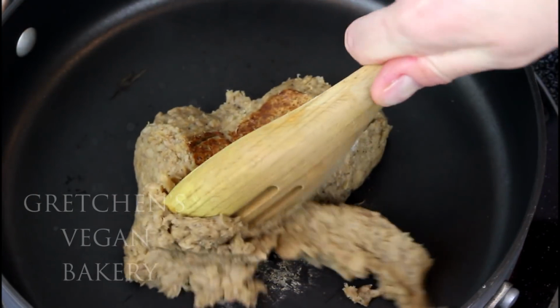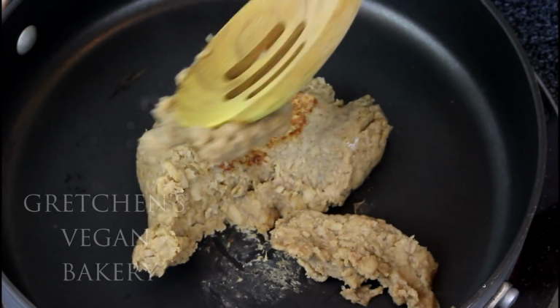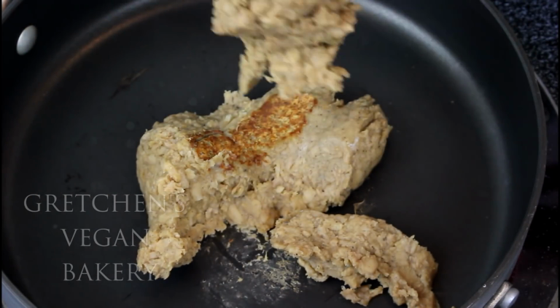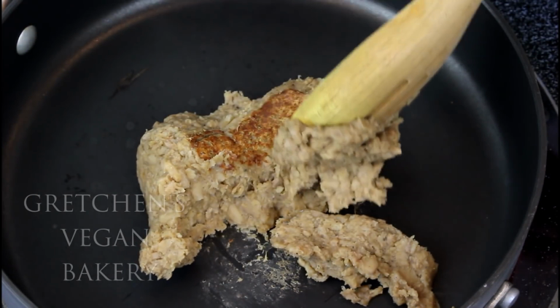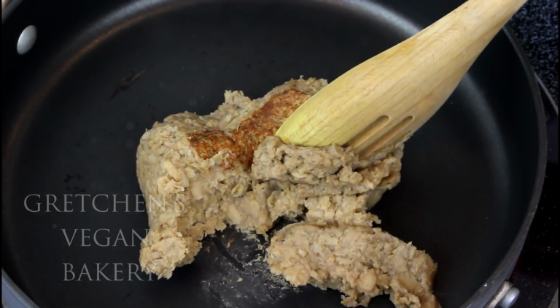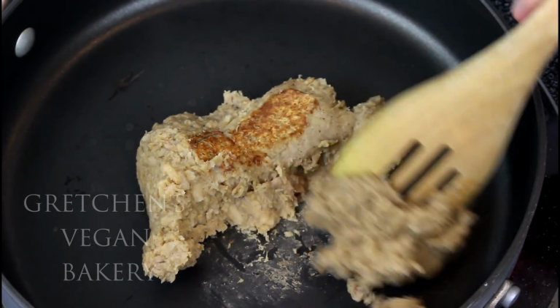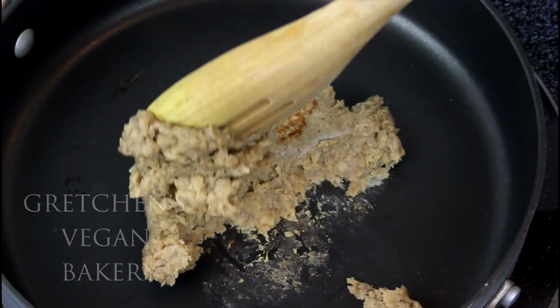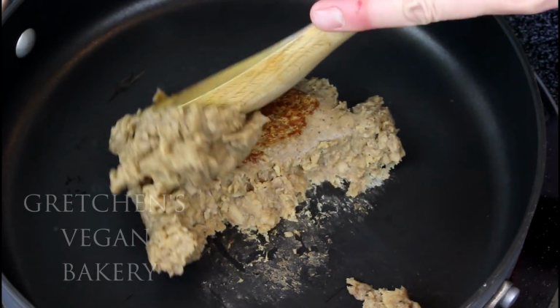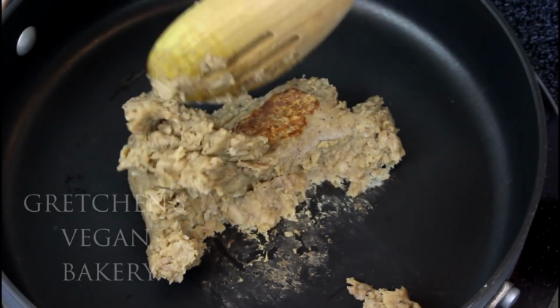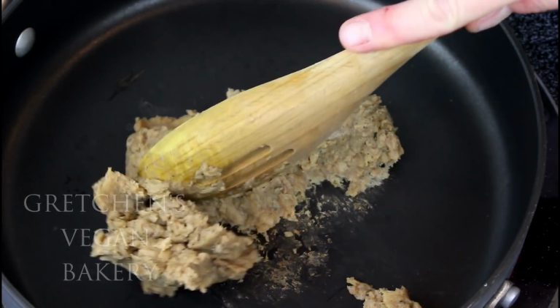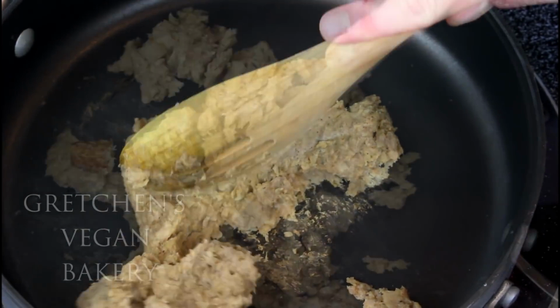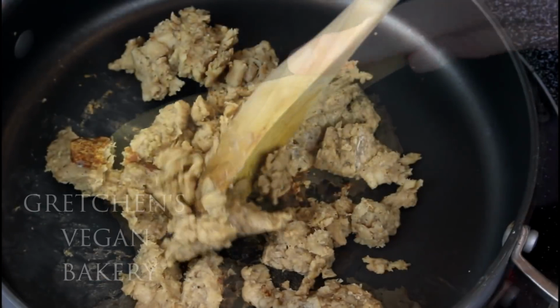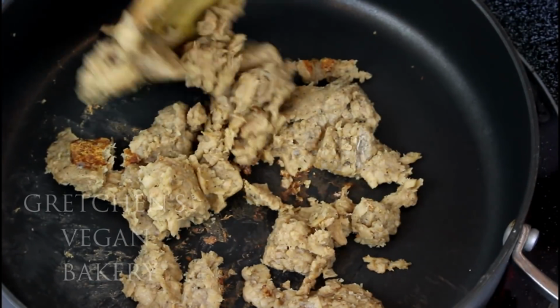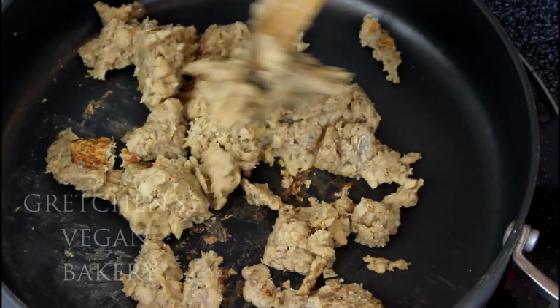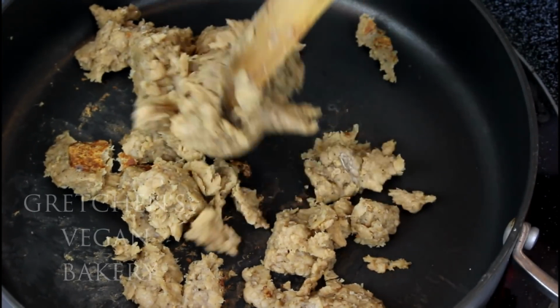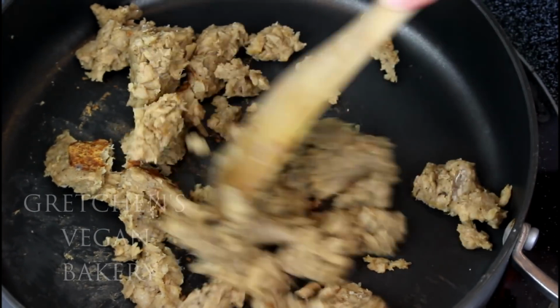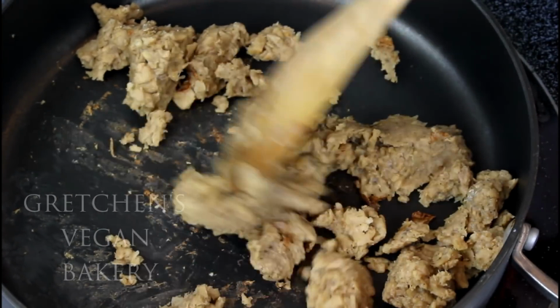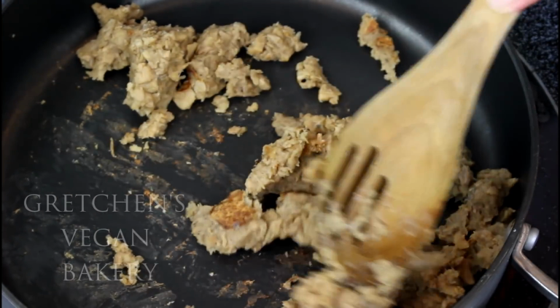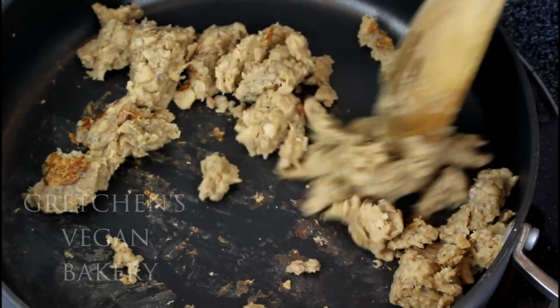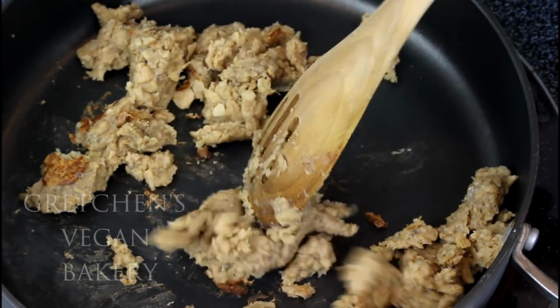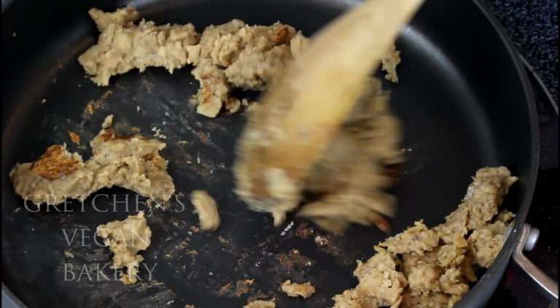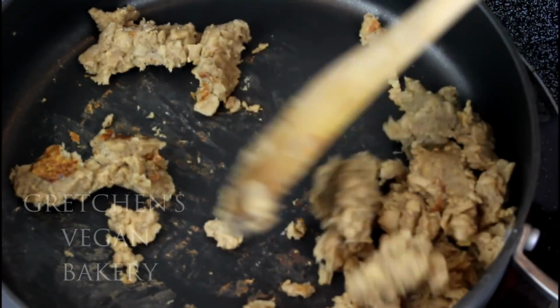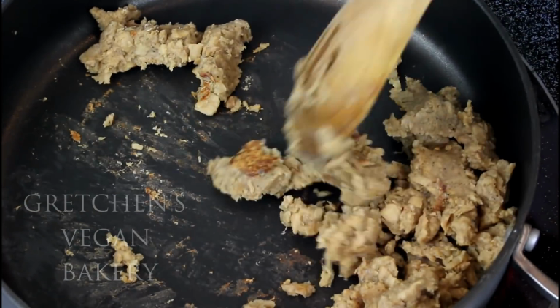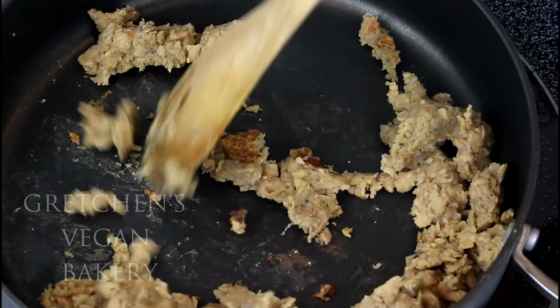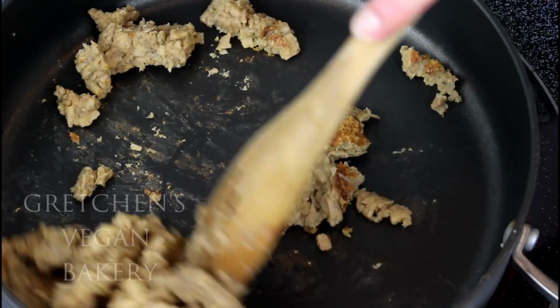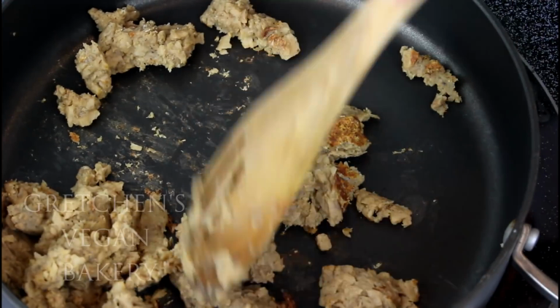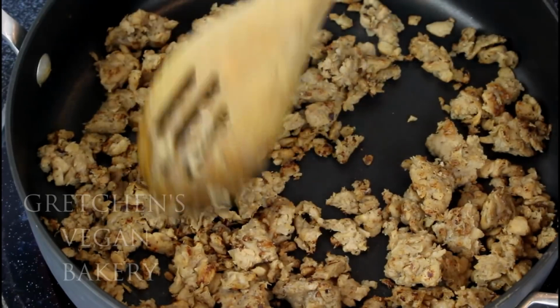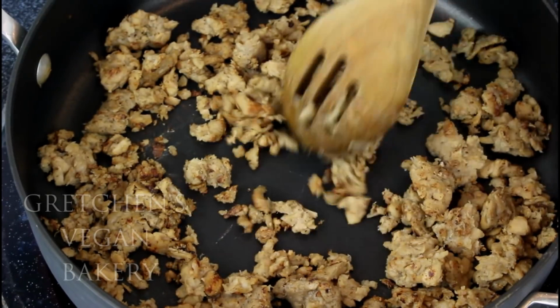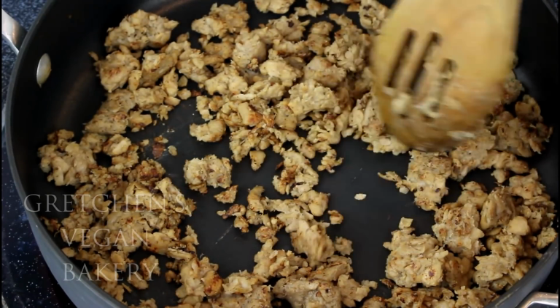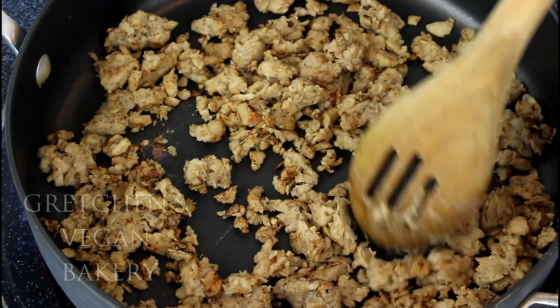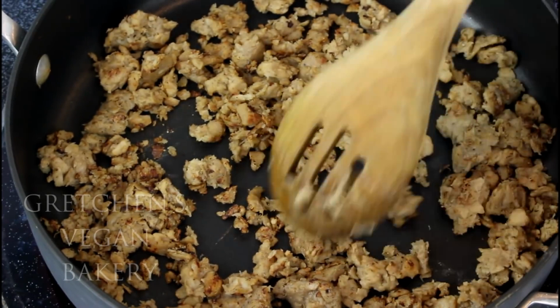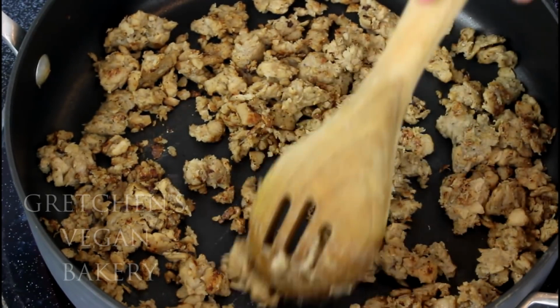Next, add the vegan sausage to a sauté pan and cook it over high heat until it's browned. Don't use any oil because it will prevent the sausage from browning properly, so don't worry about a dry cook — just keep it moving around.